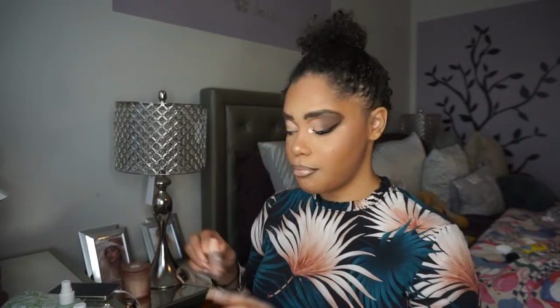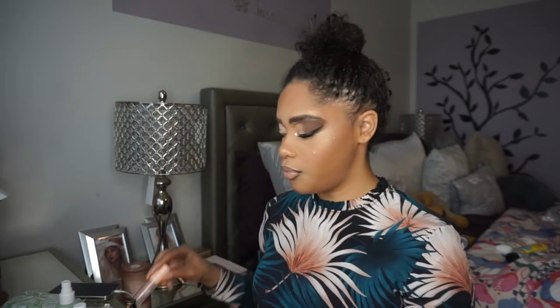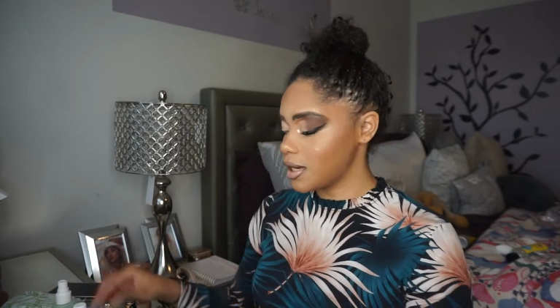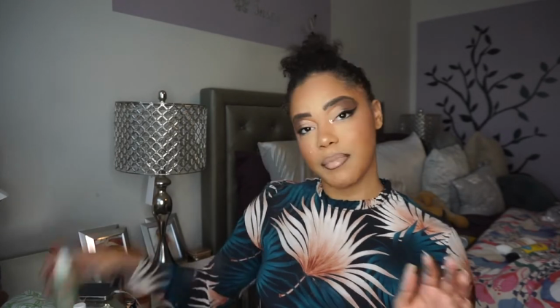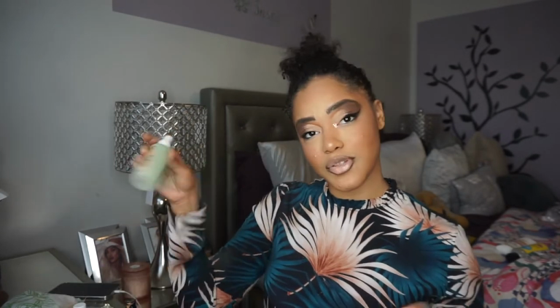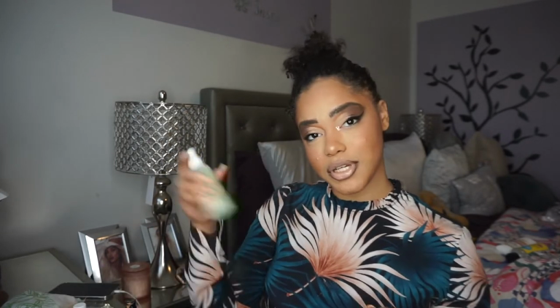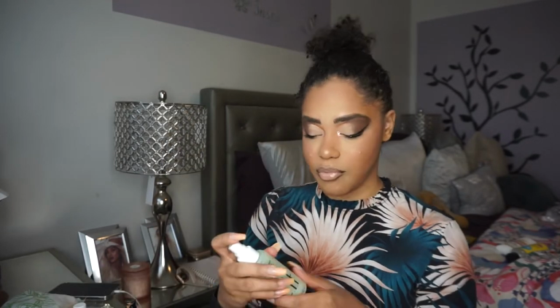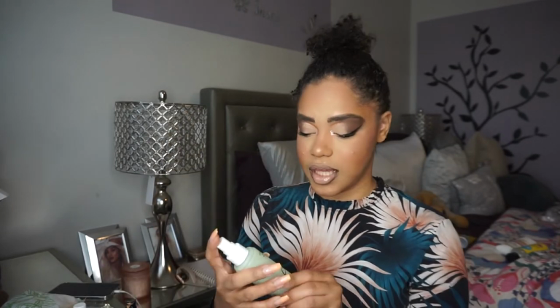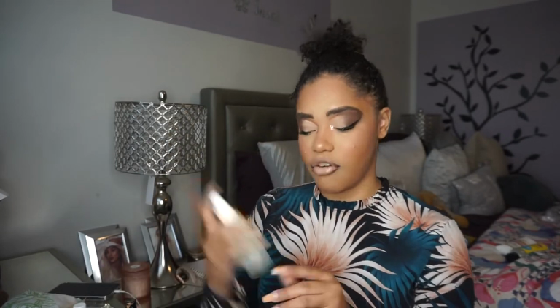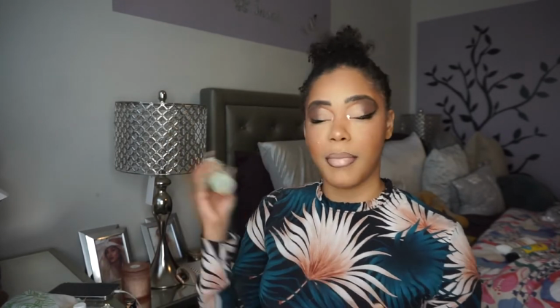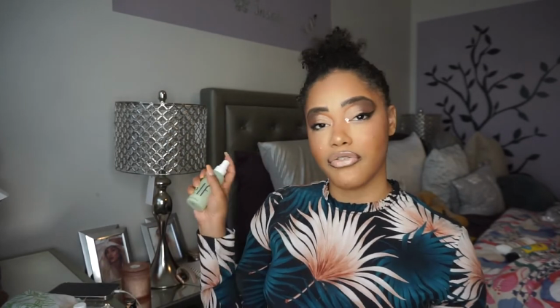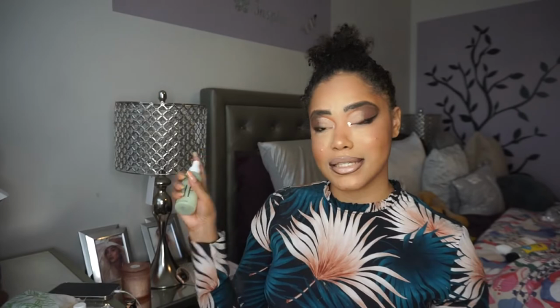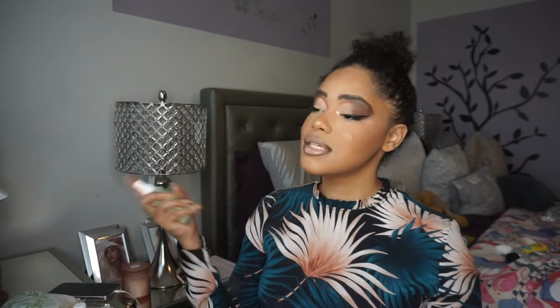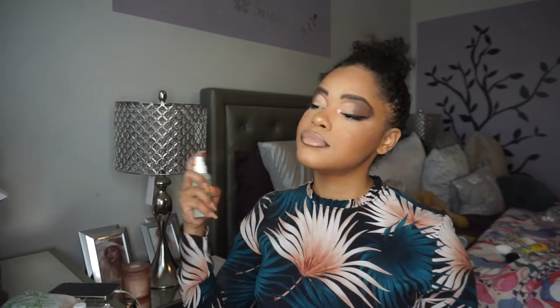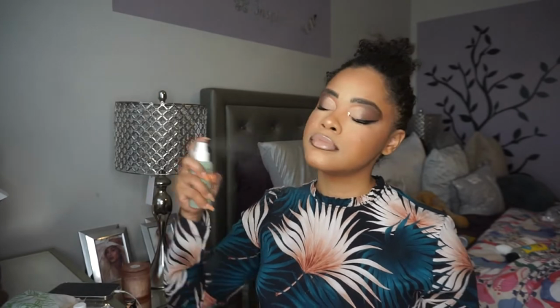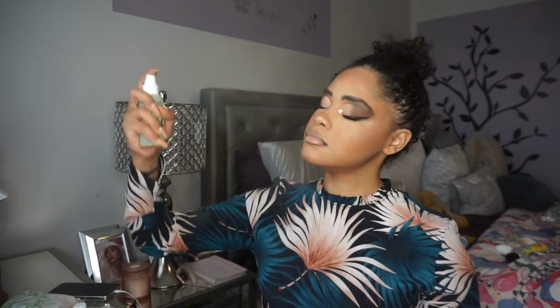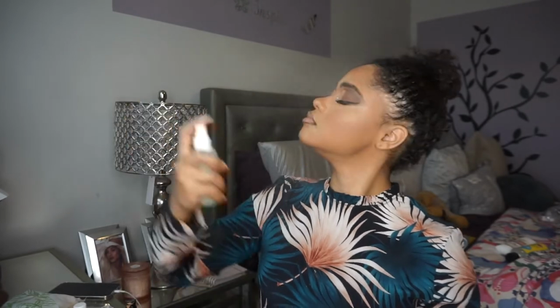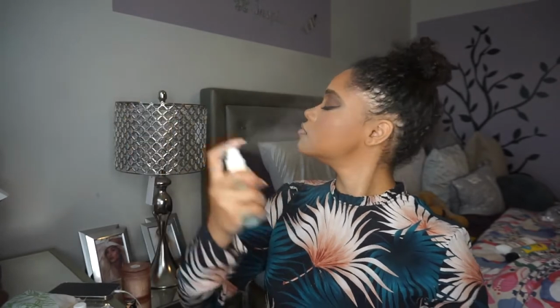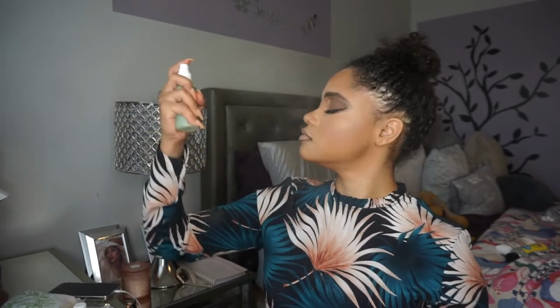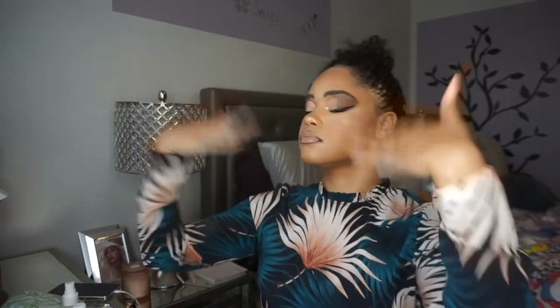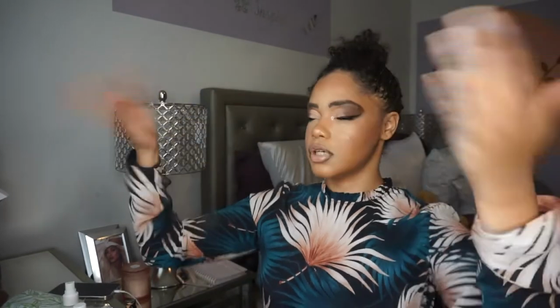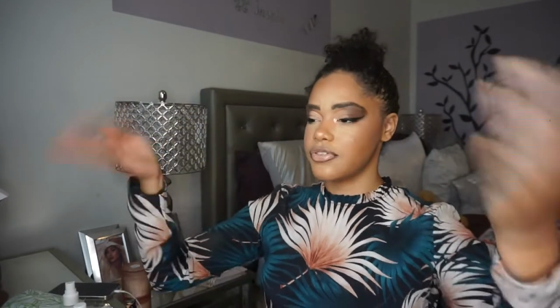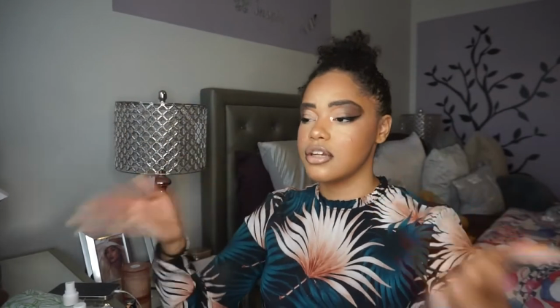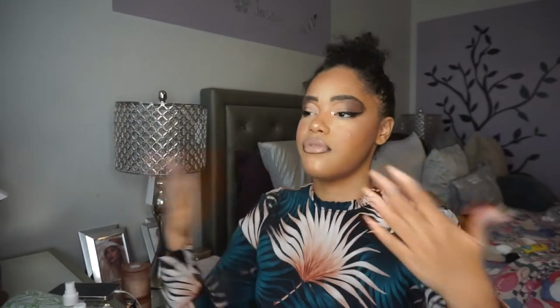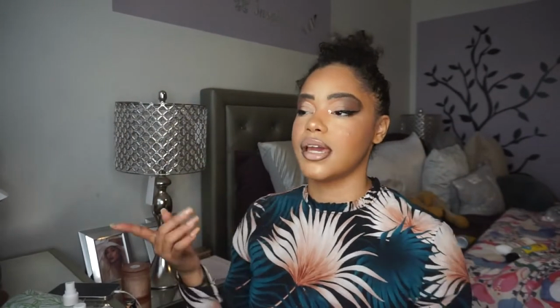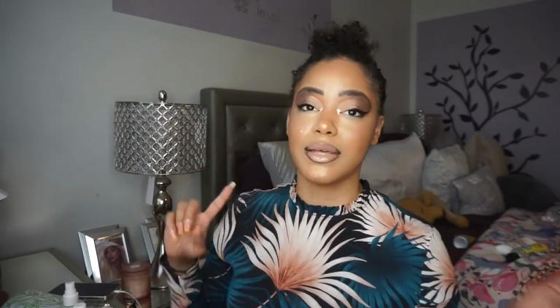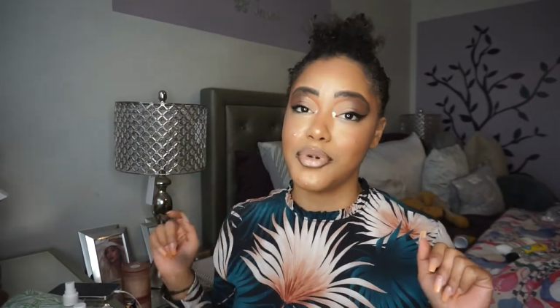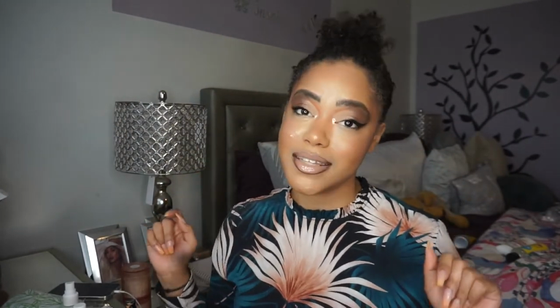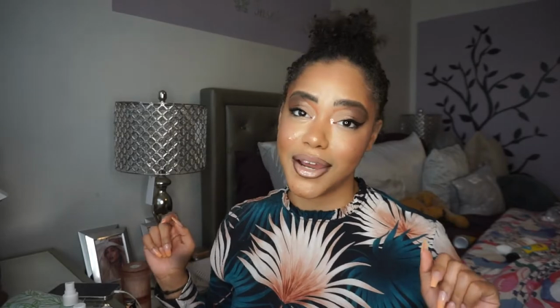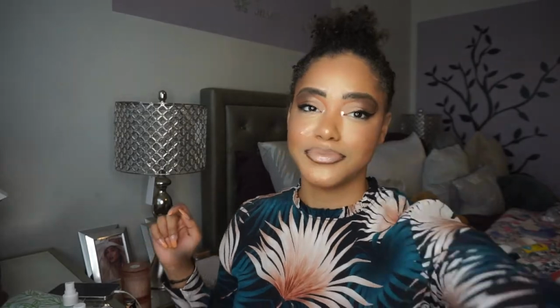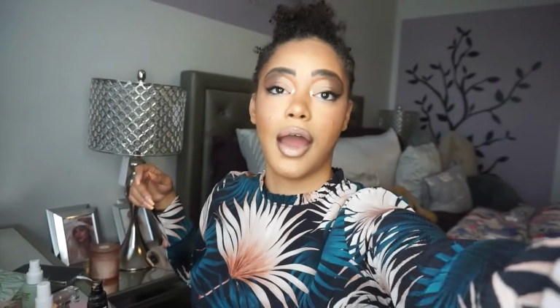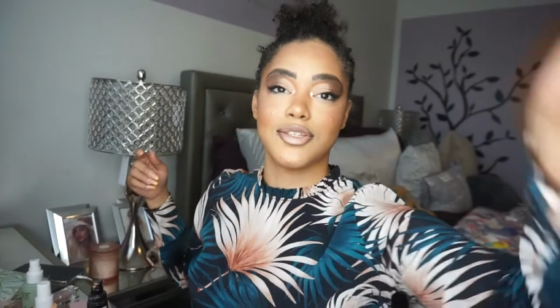I'm going to set my face one more time with the ELF Microfine Setting Mist, let the skin dry for a second, and then we're gonna move on to the hair.